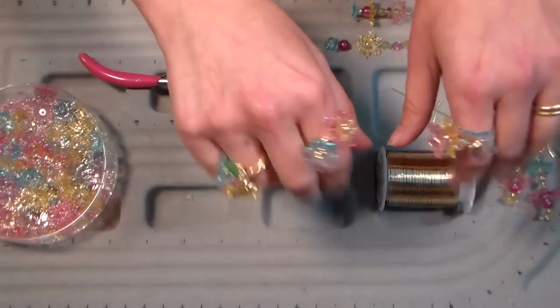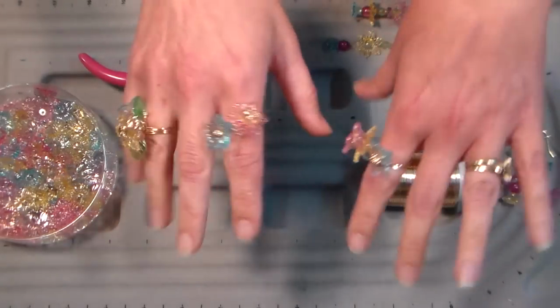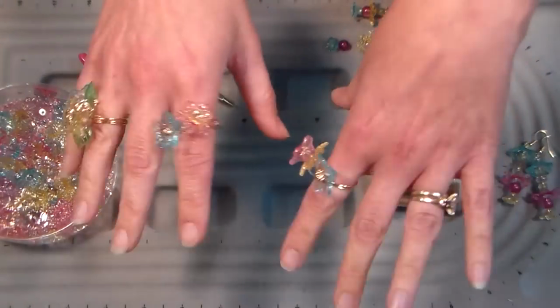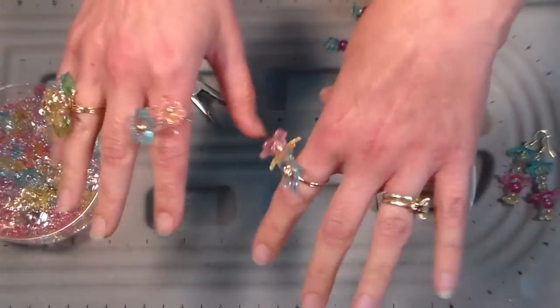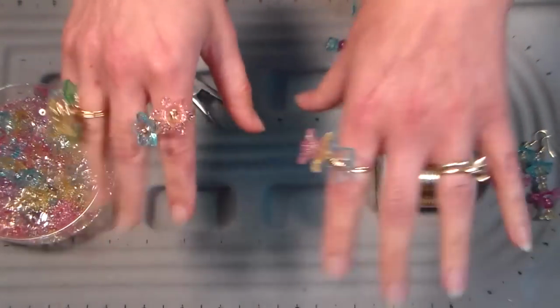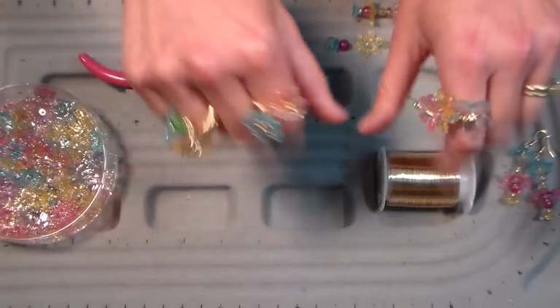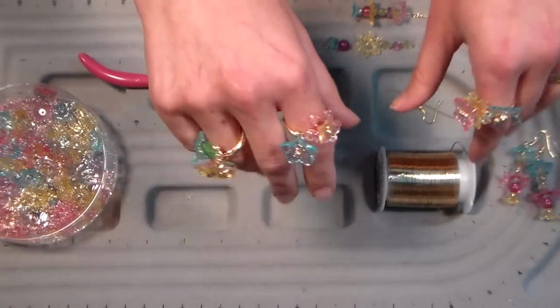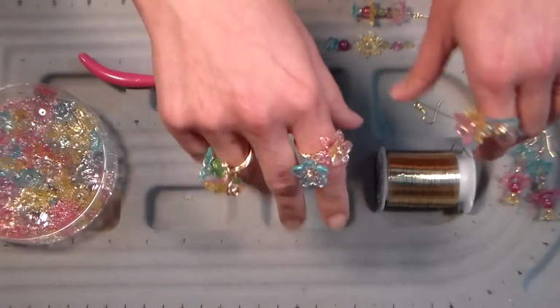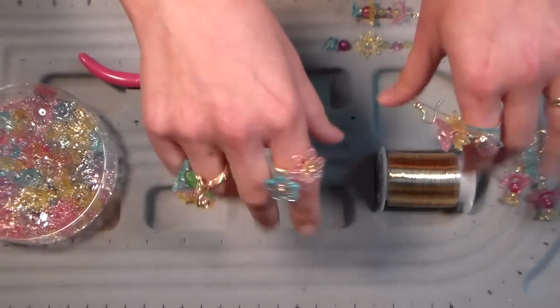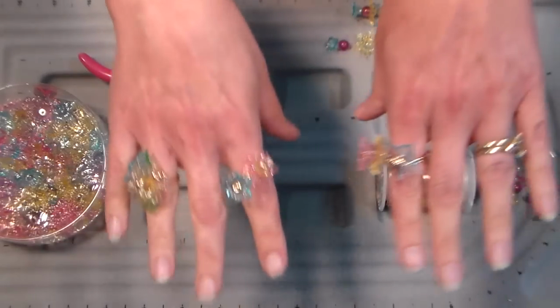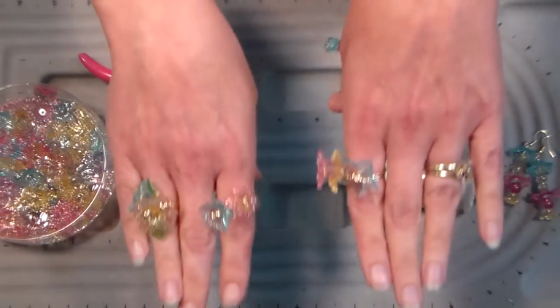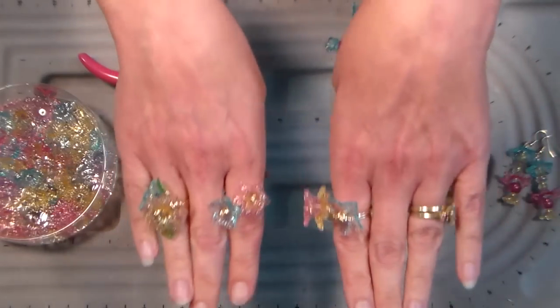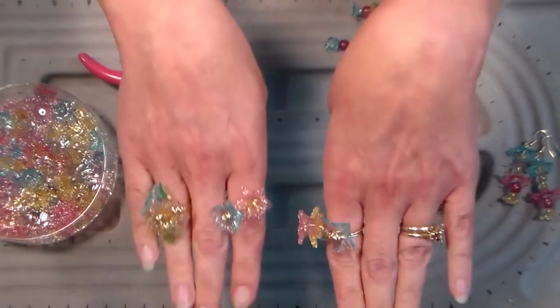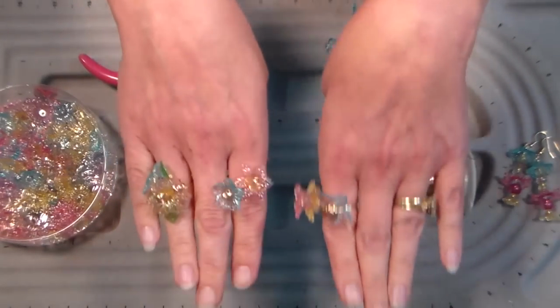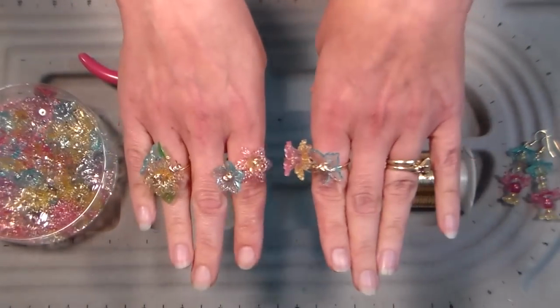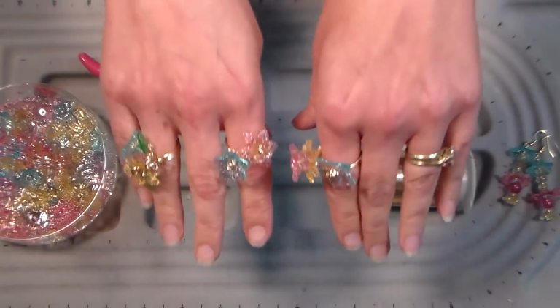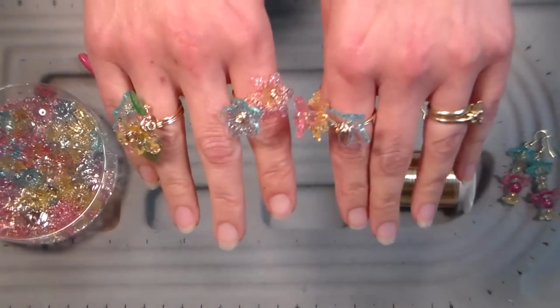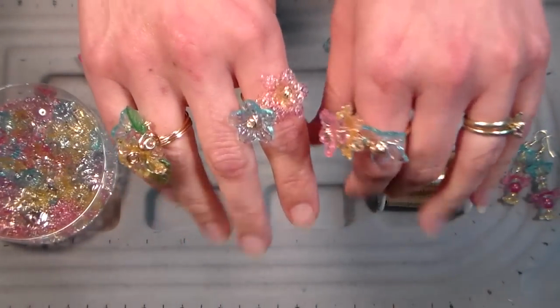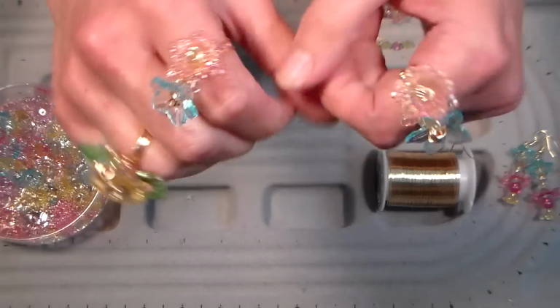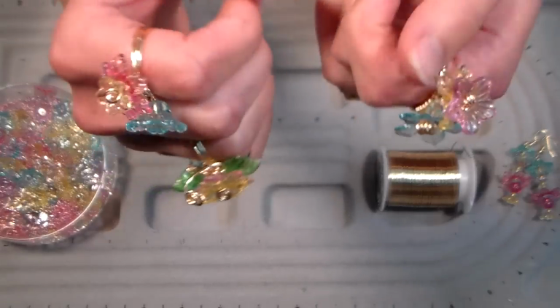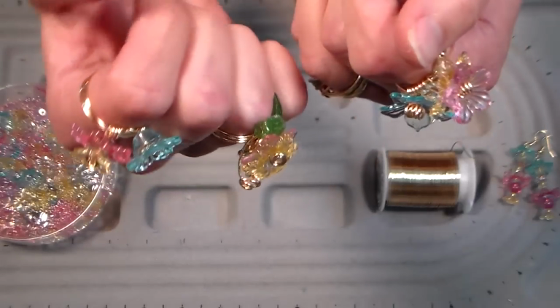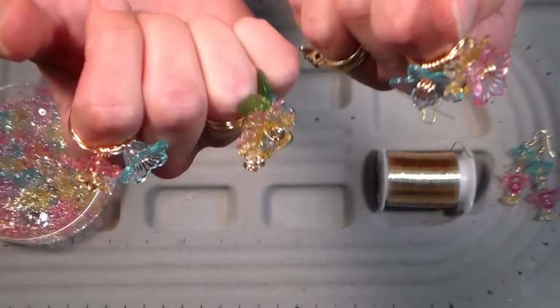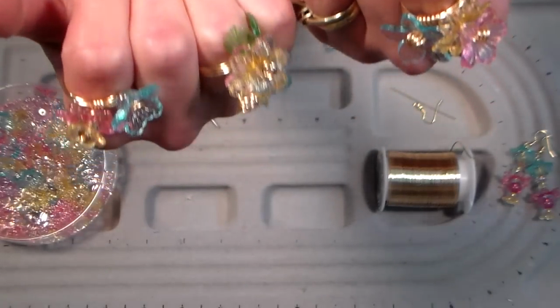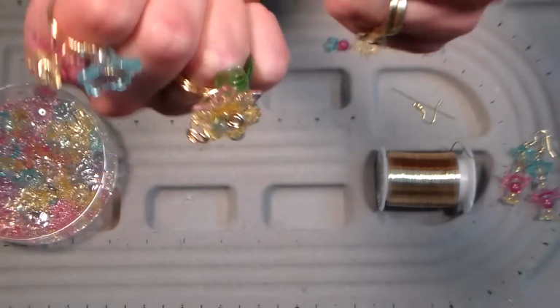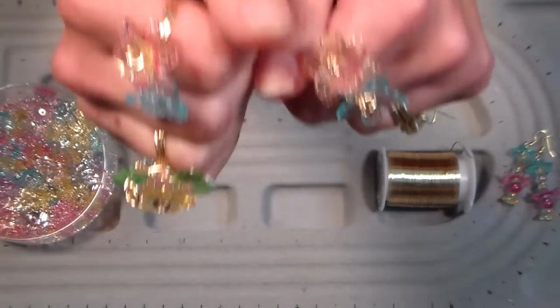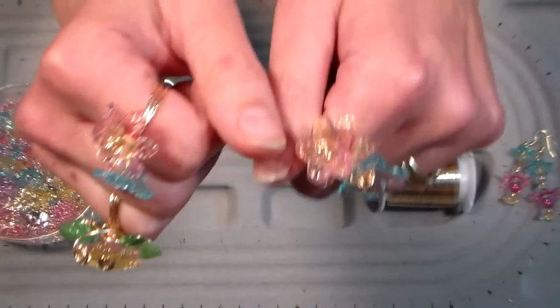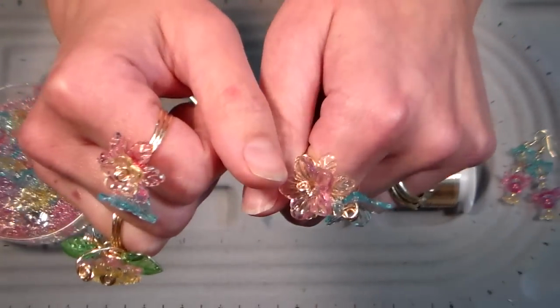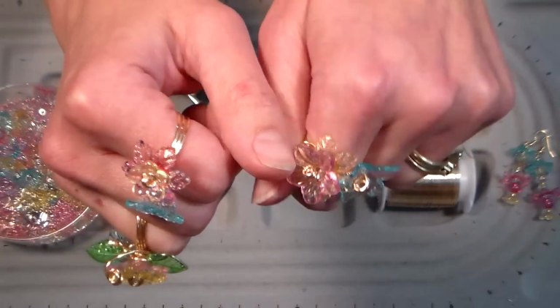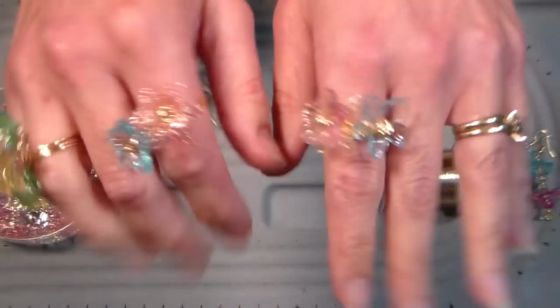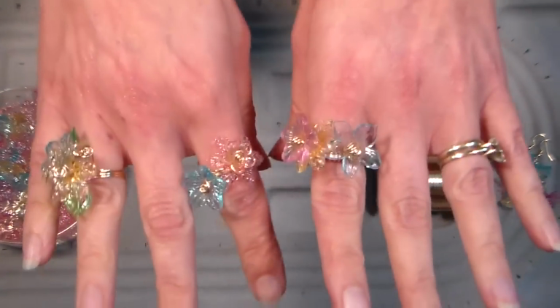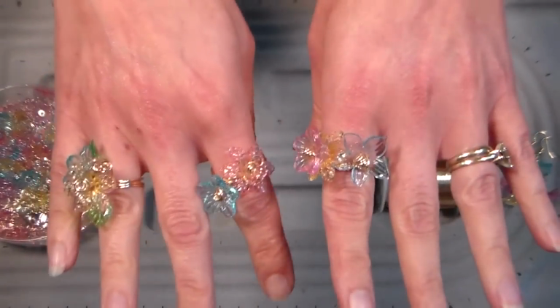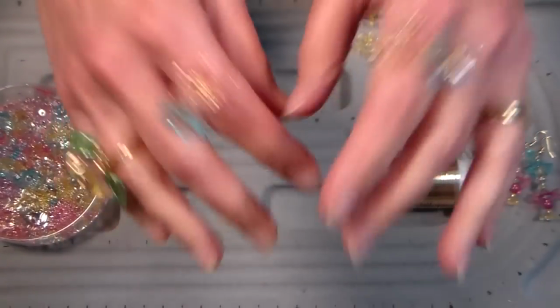Hello friends, it is Lindsay the Frugal Crafter. Dig my cool jewelry! These are my brand new blingy cocktail rings I just made and they were super easy, and I'm gonna show you how to do it.